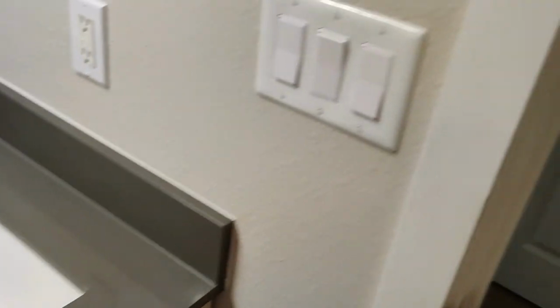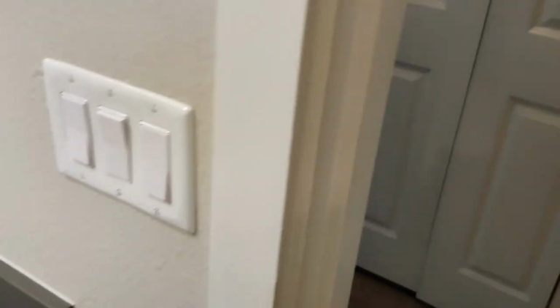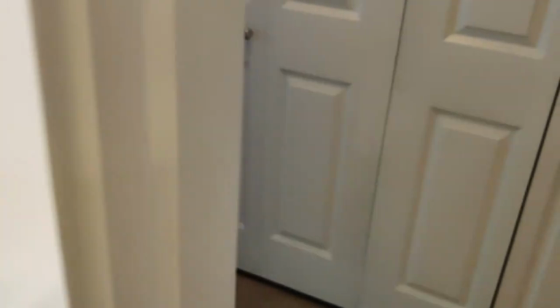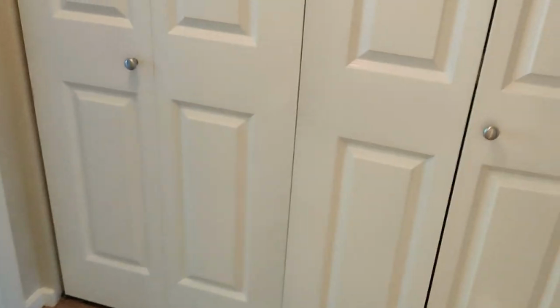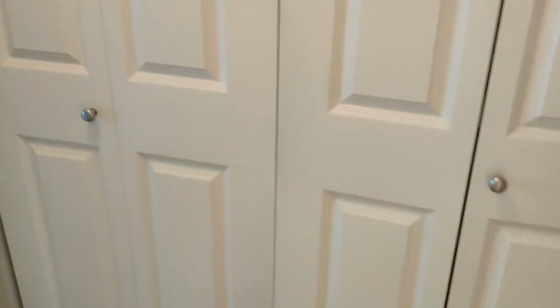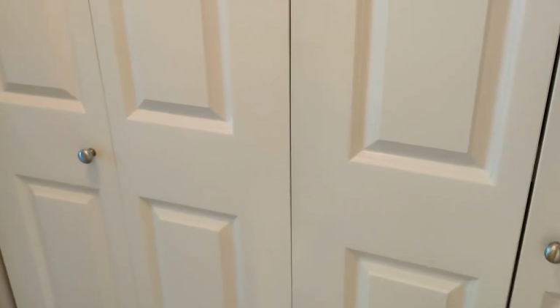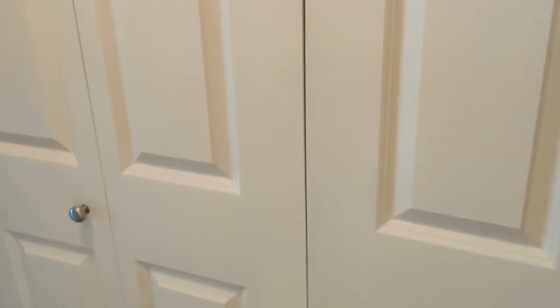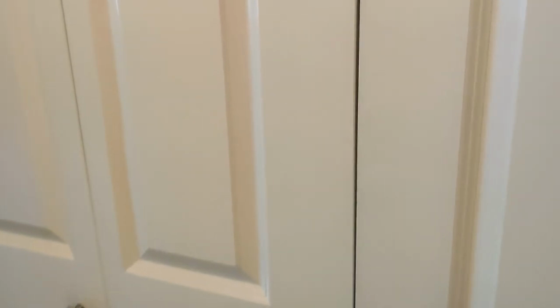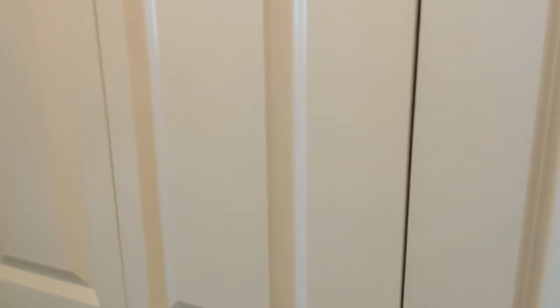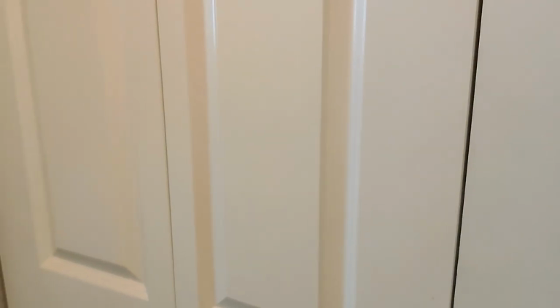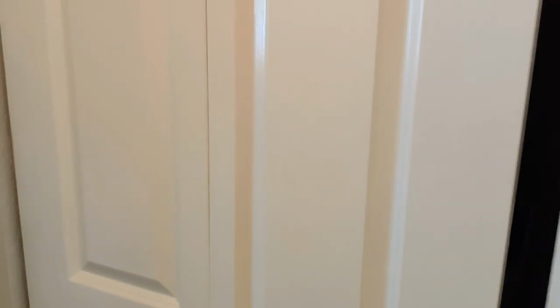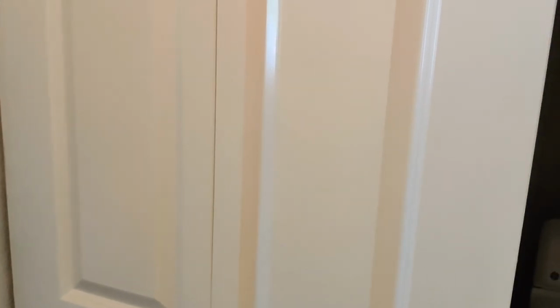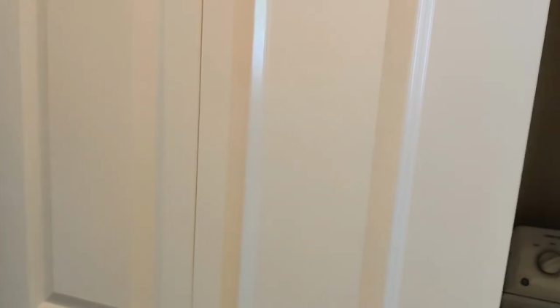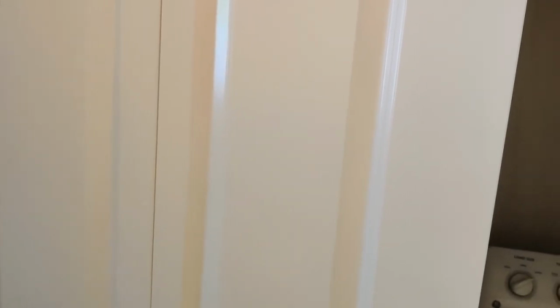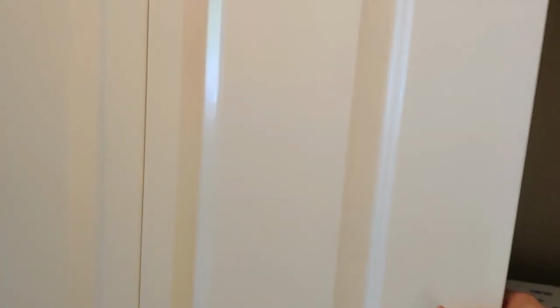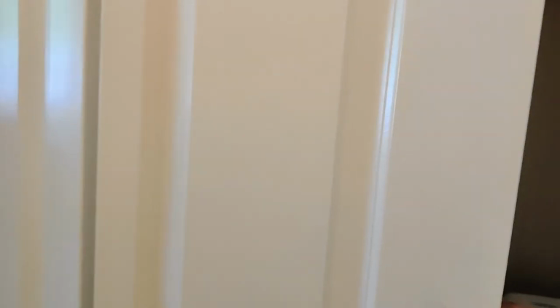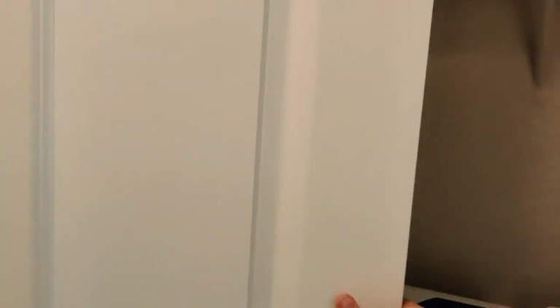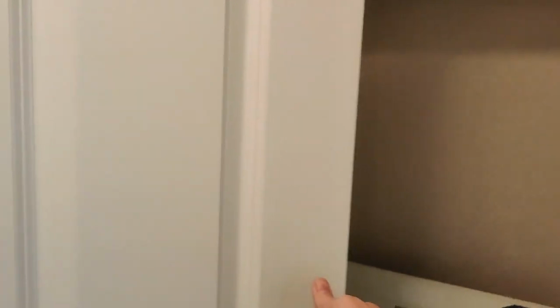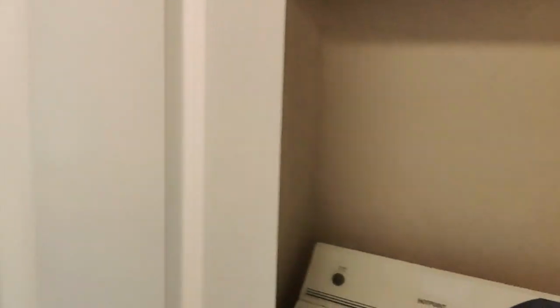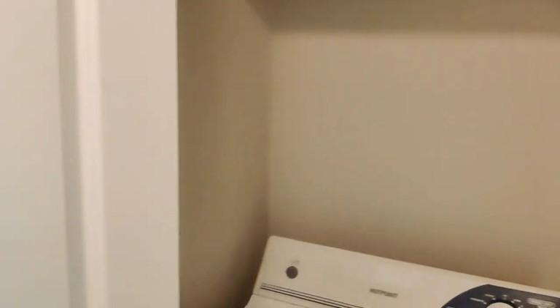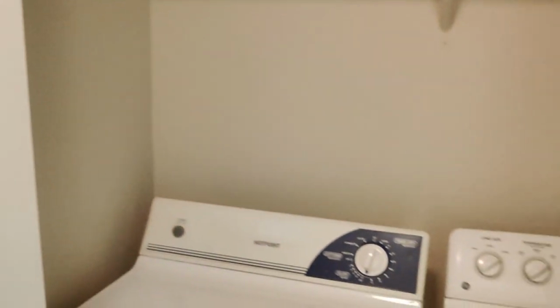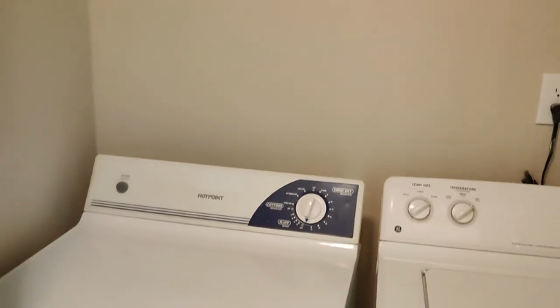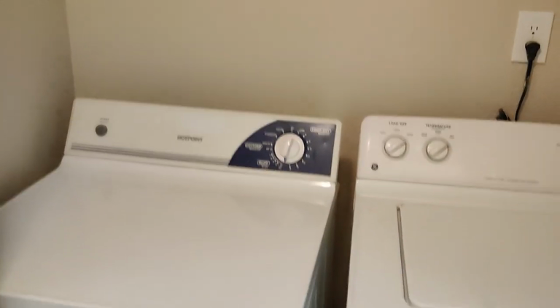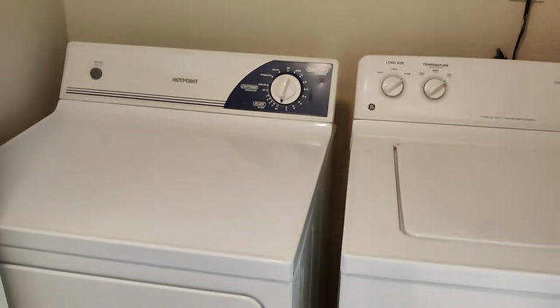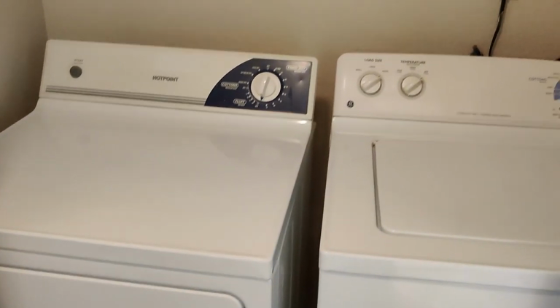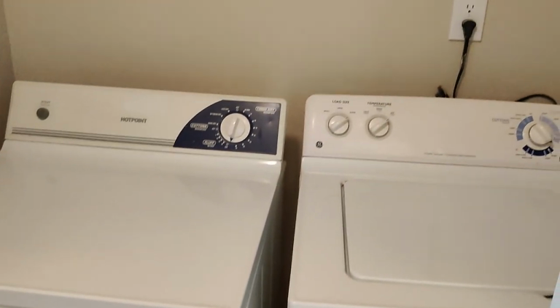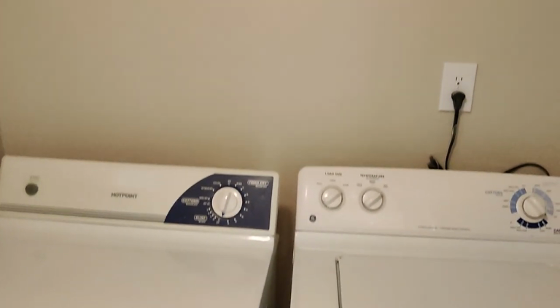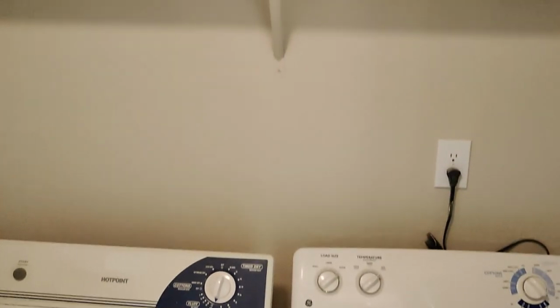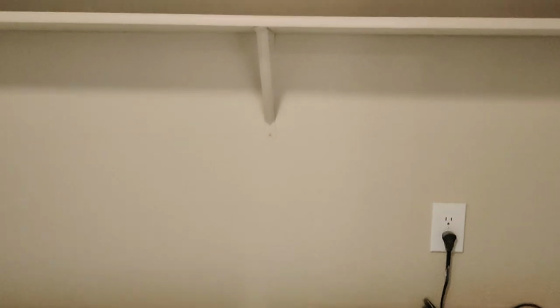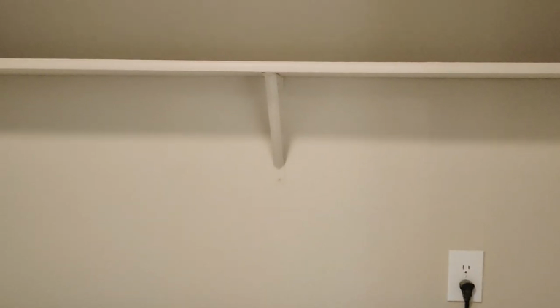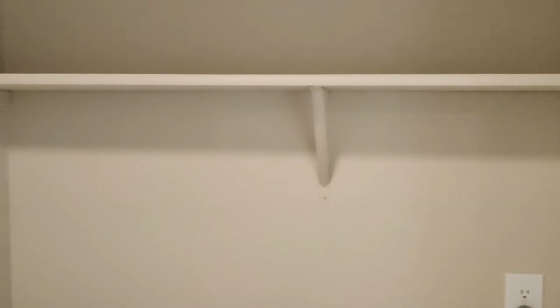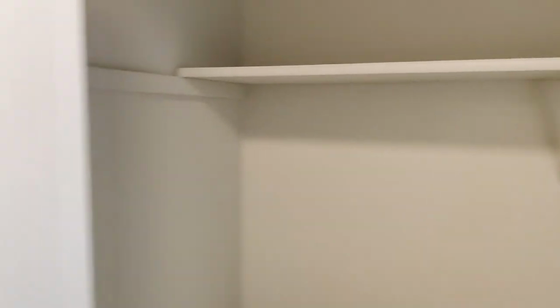Right across the way we have our full-size, side-by-side, large-capacity washer-dryer, with a nice shelf above them to throw your soaps and stuff.